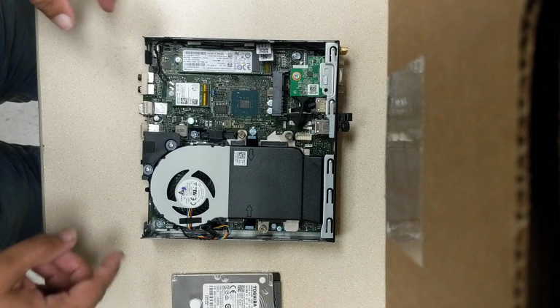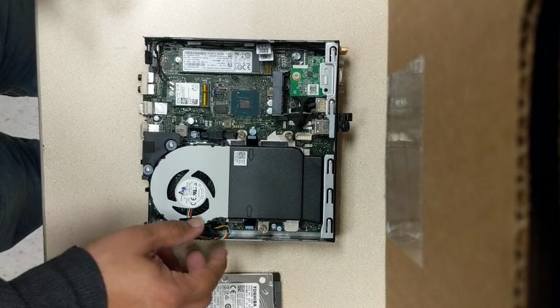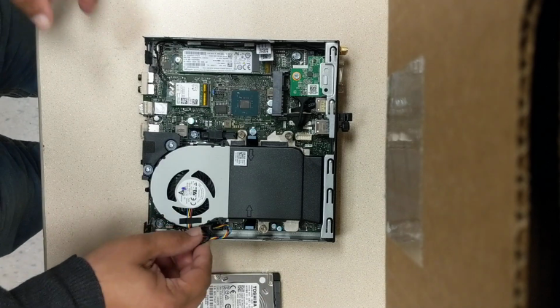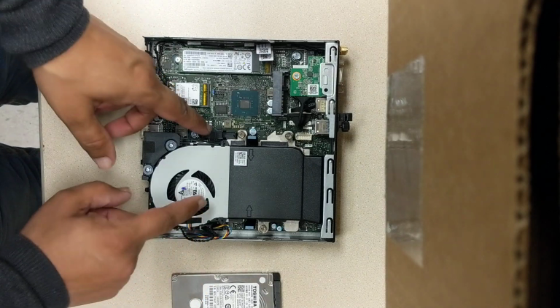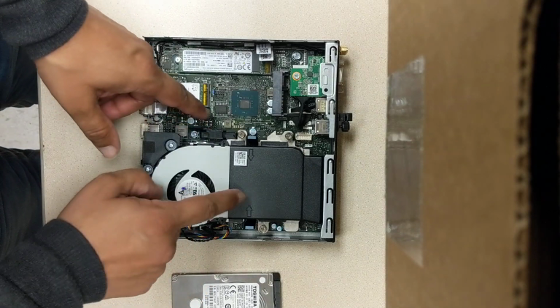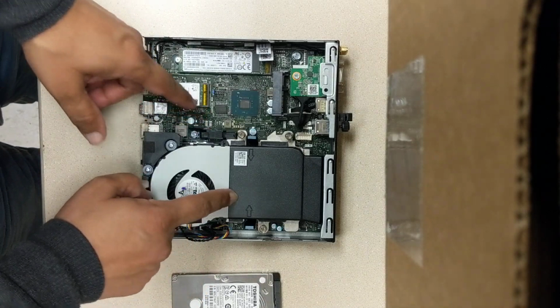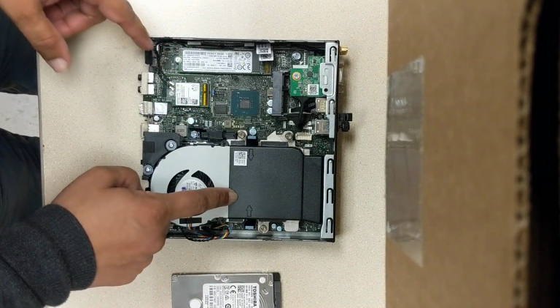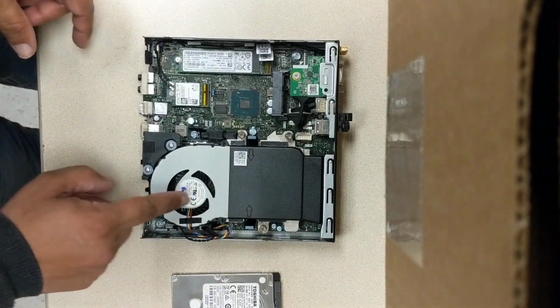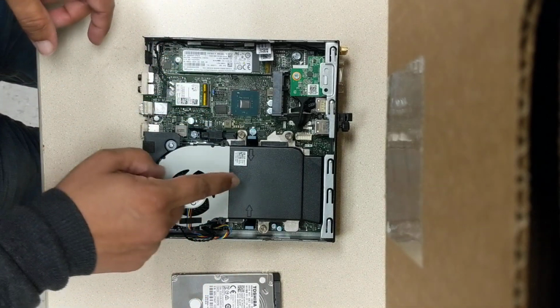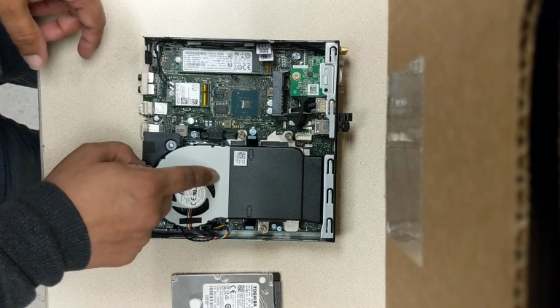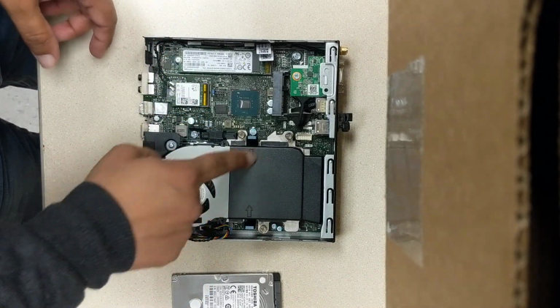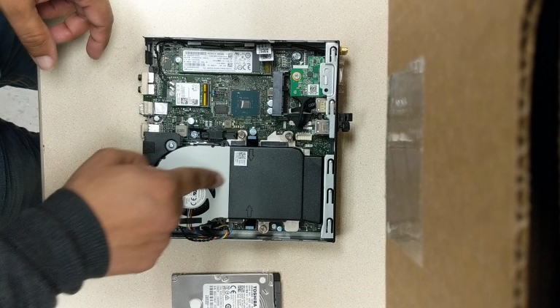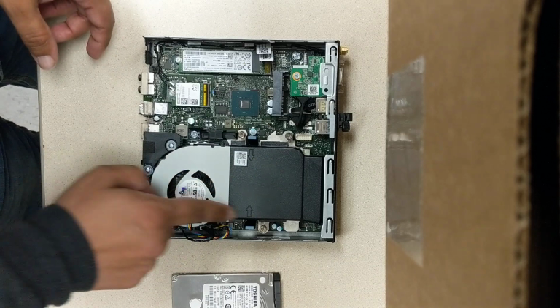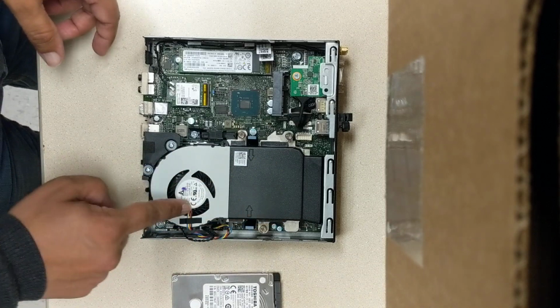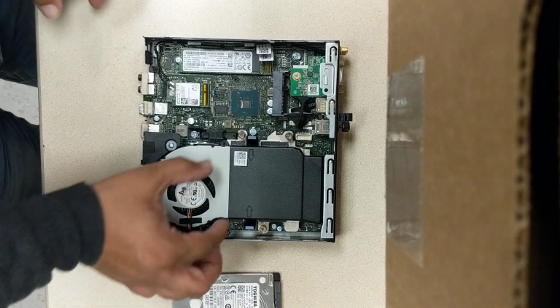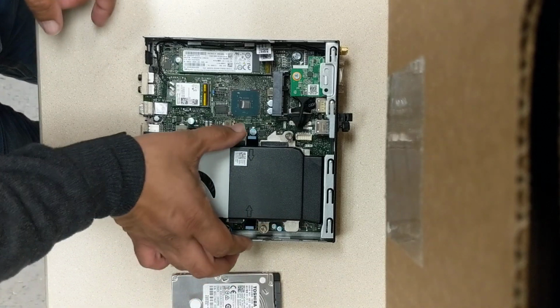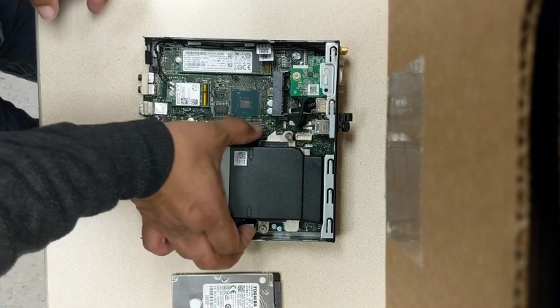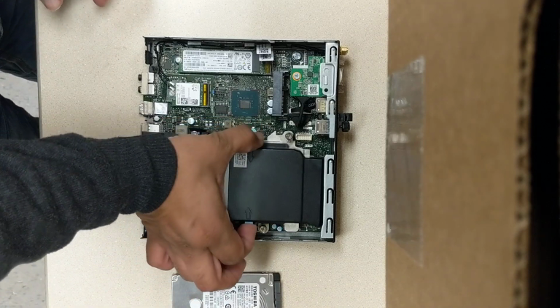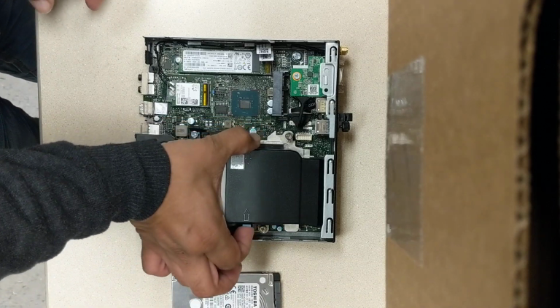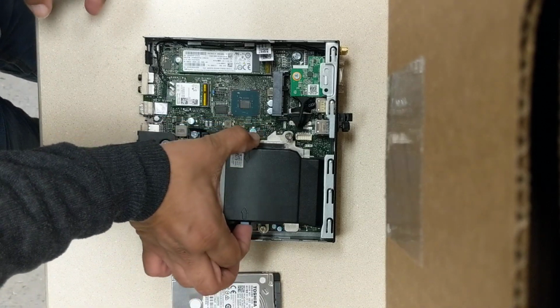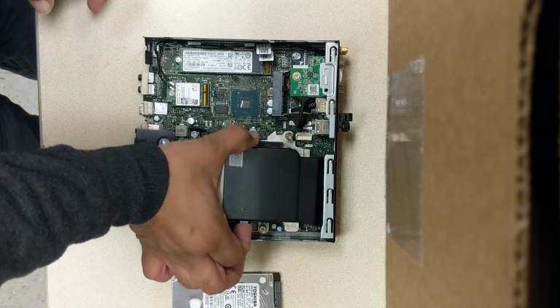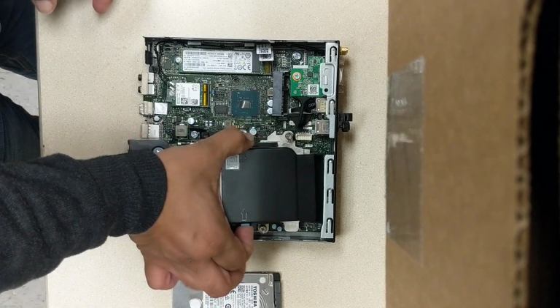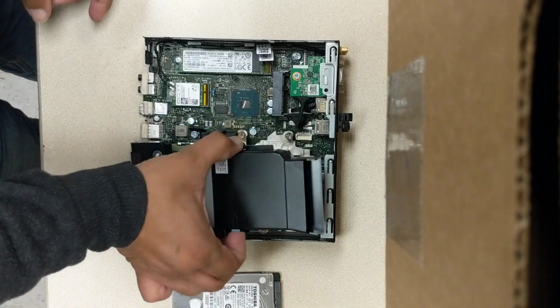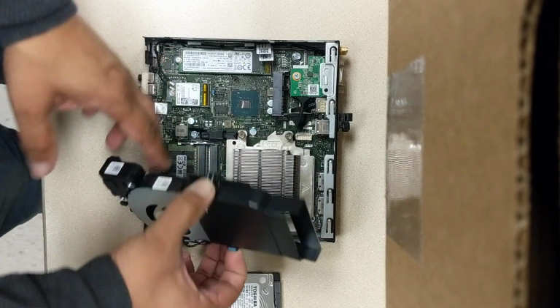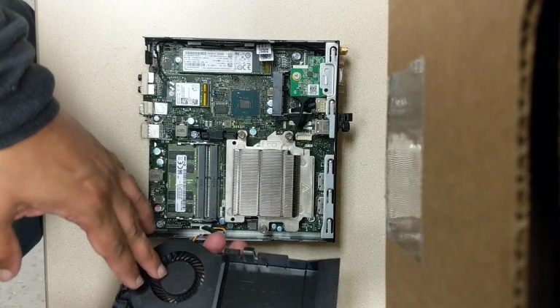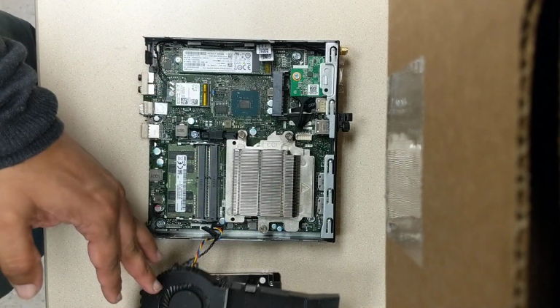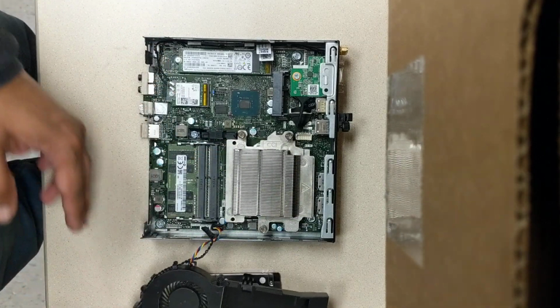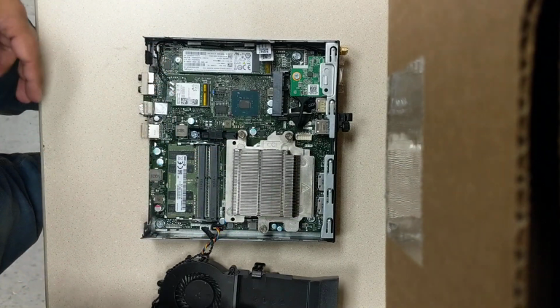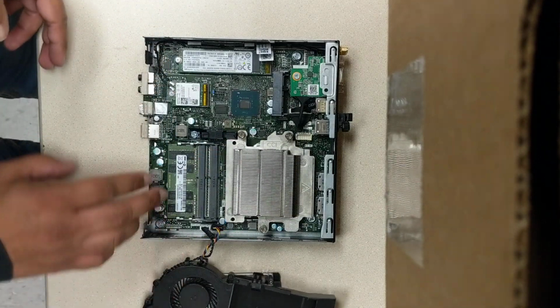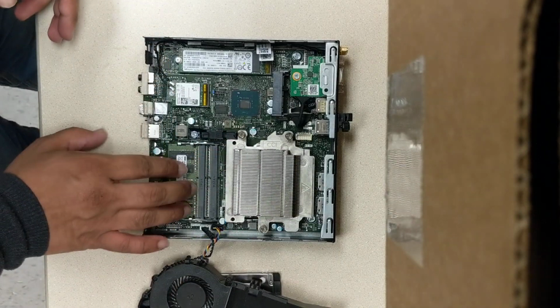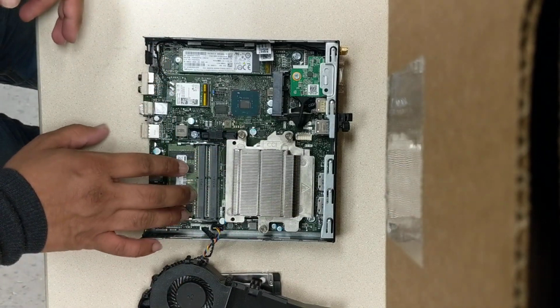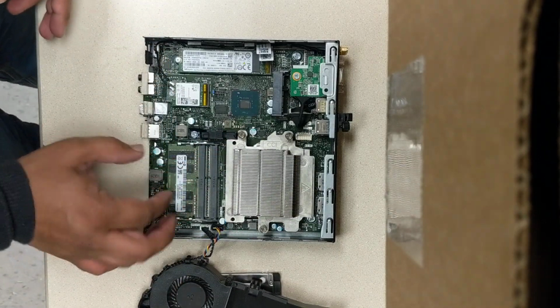Next, what I did was I upgraded the amount of memory in here. To get to the memory, you're going to take off this entire piece here. You're going to press this inward, and then basically just flip it over, and it's going to expose your memory over here.